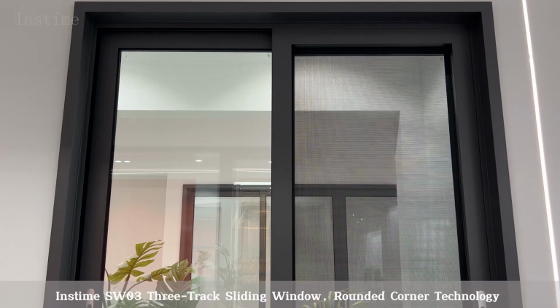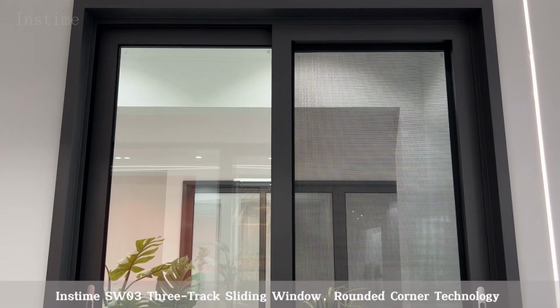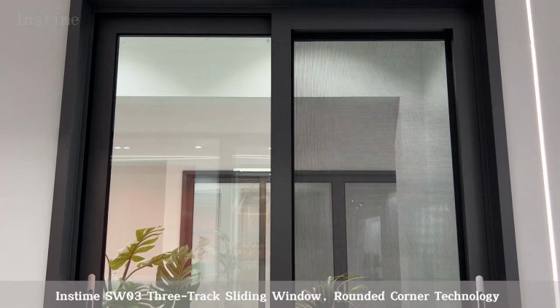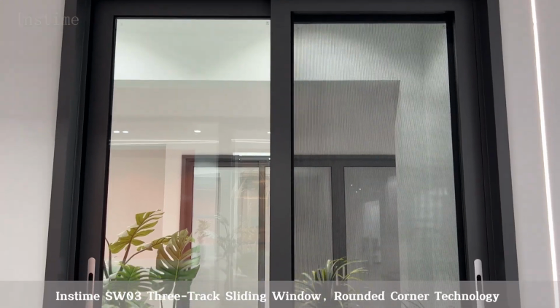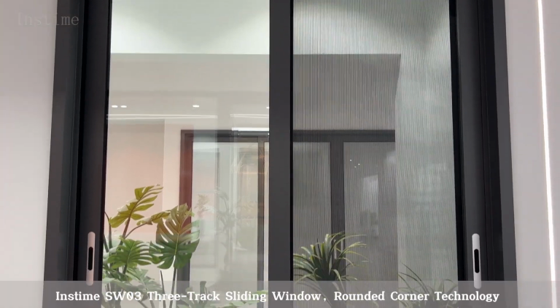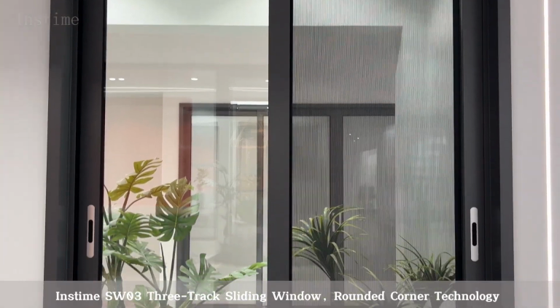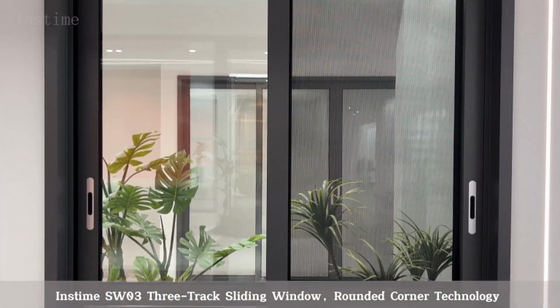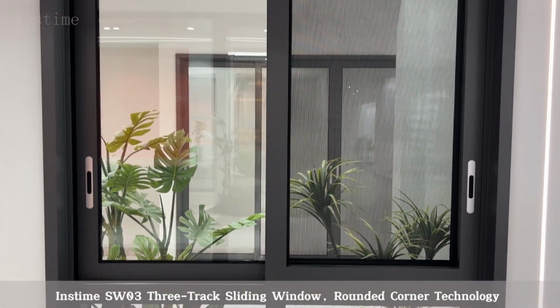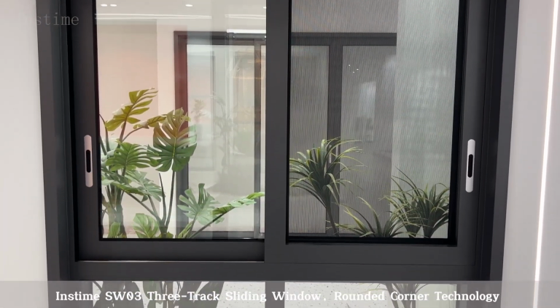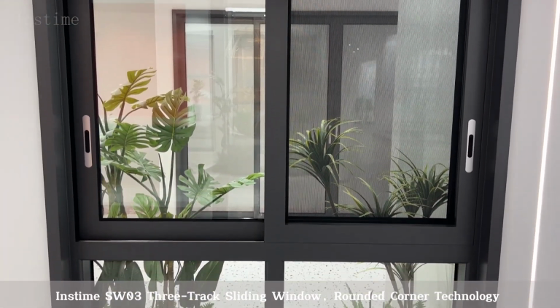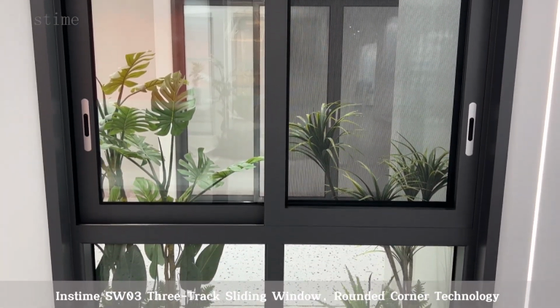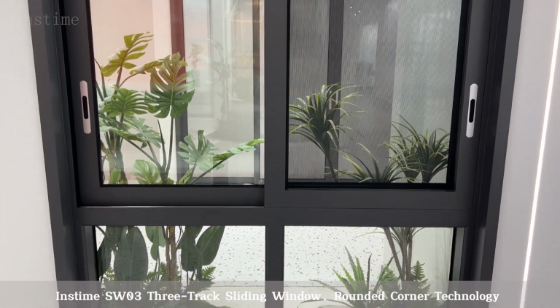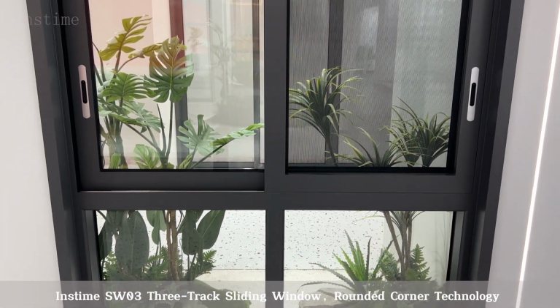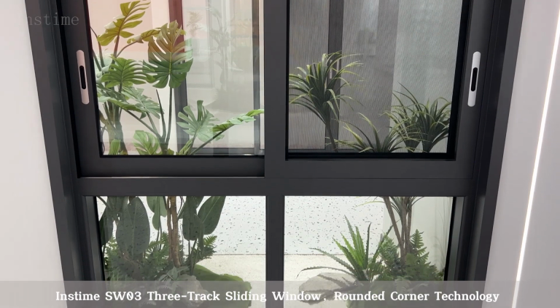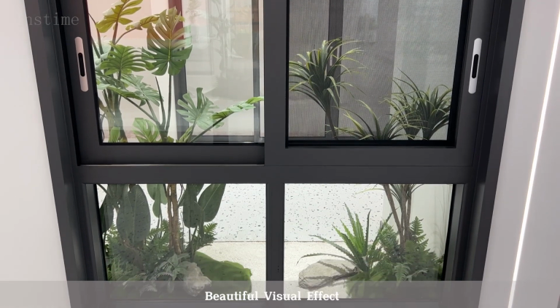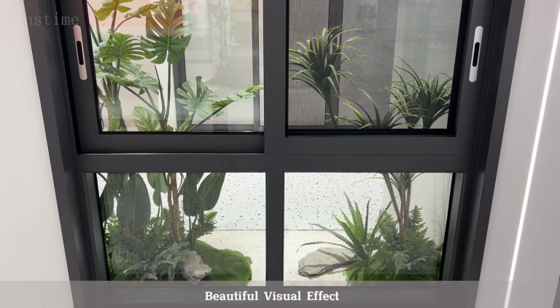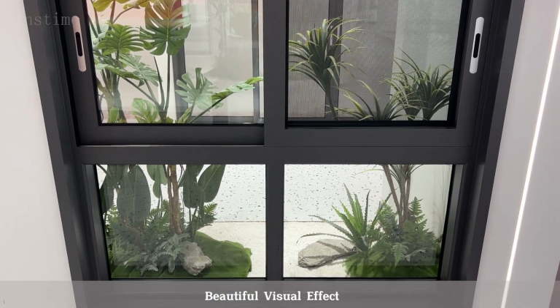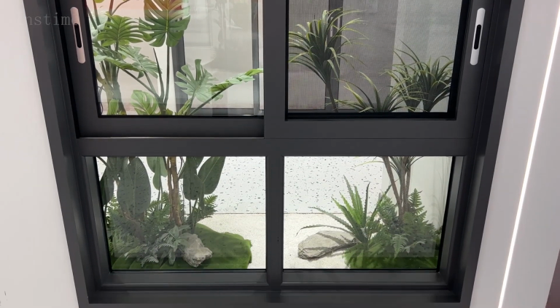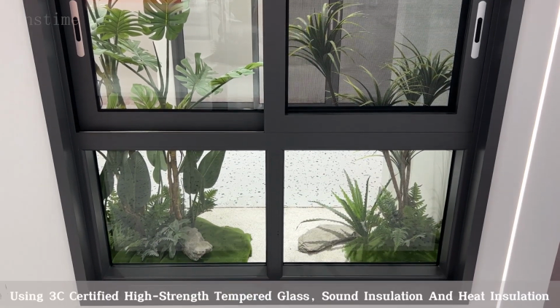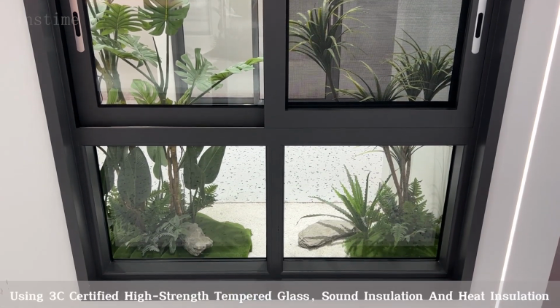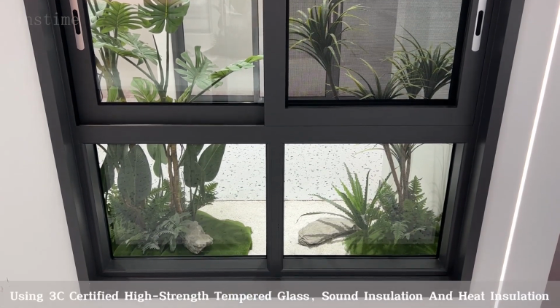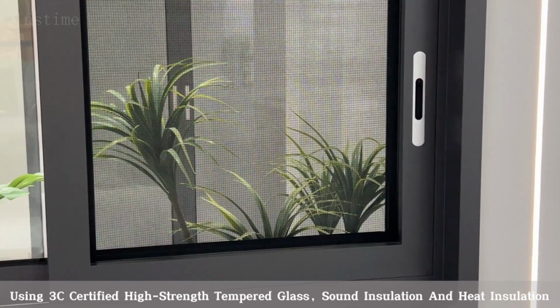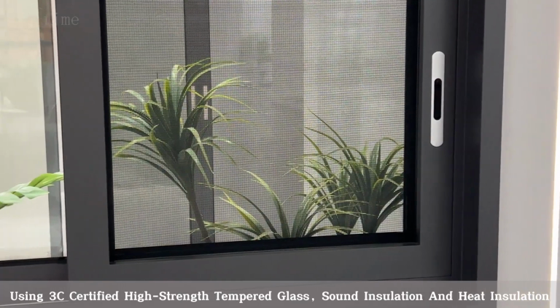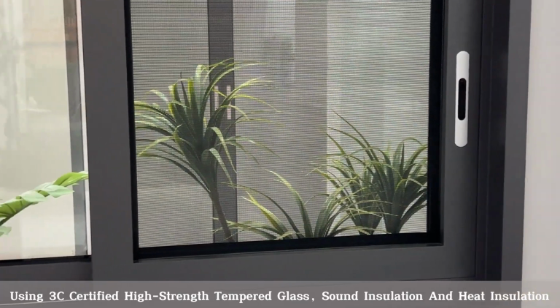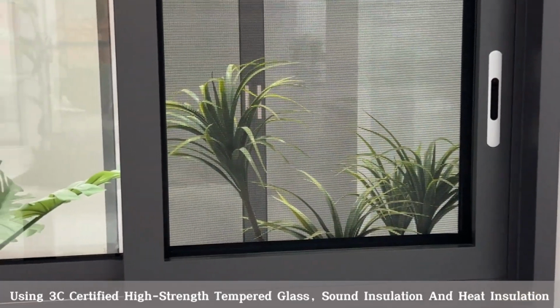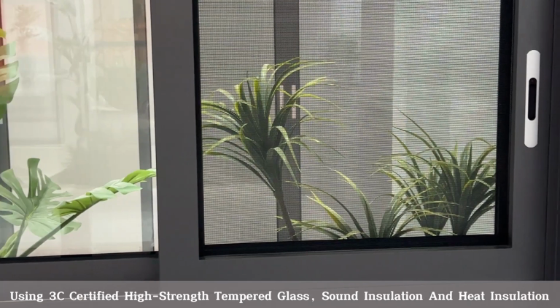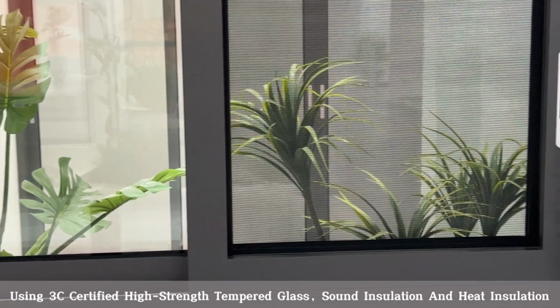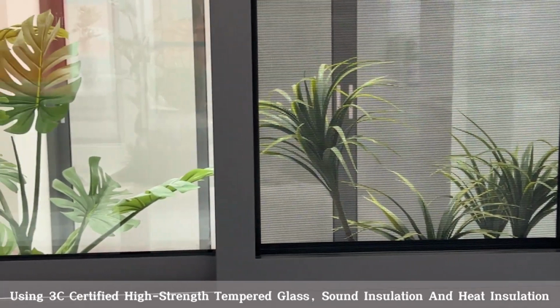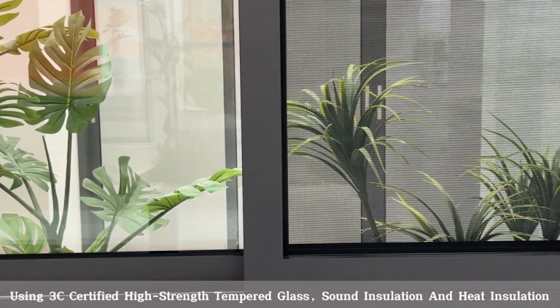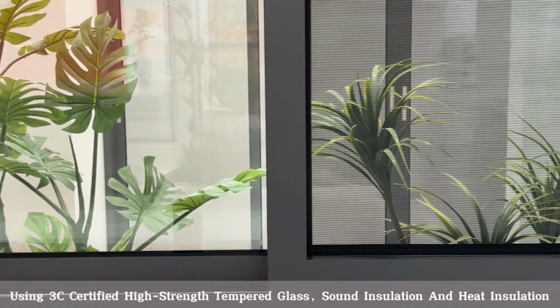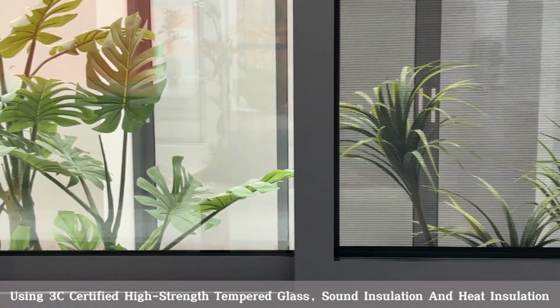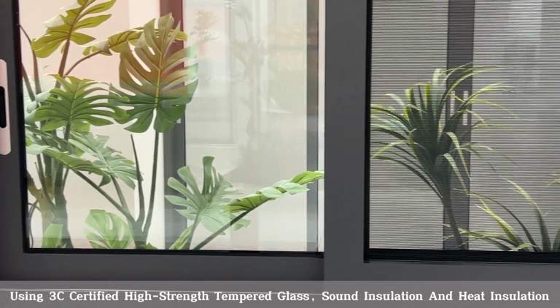Inztime SW033 Track Sliding Window with Rounded Corner Technology for a beautiful visual effect. Using 3C Certified High Strength Tempered Glass, providing sound insulation and heat insulation.